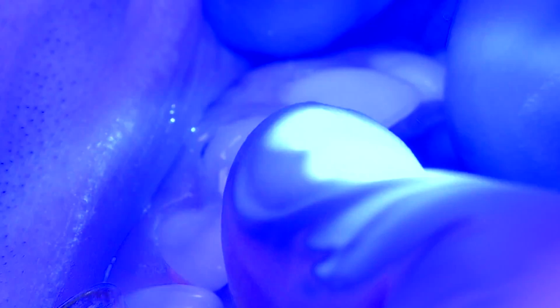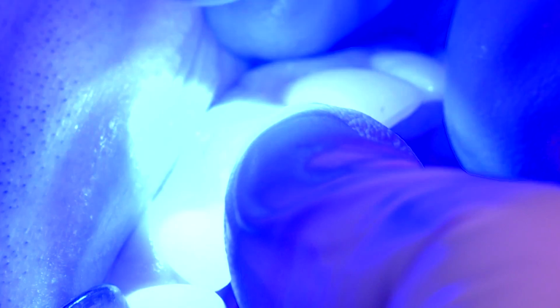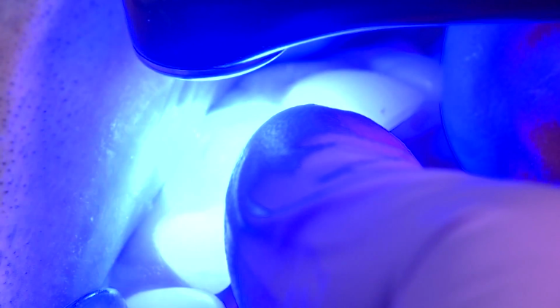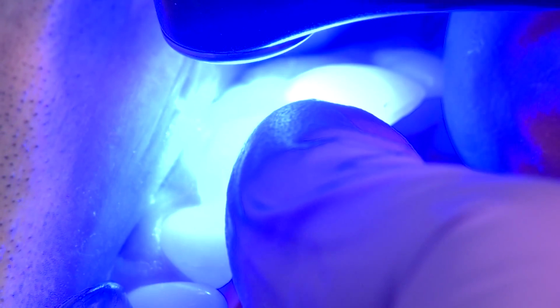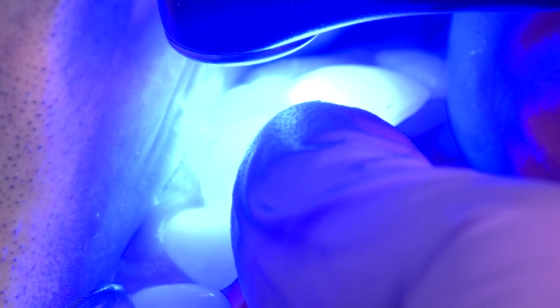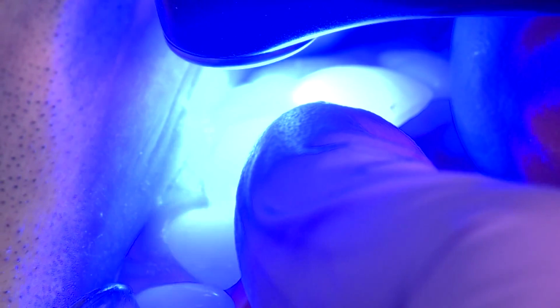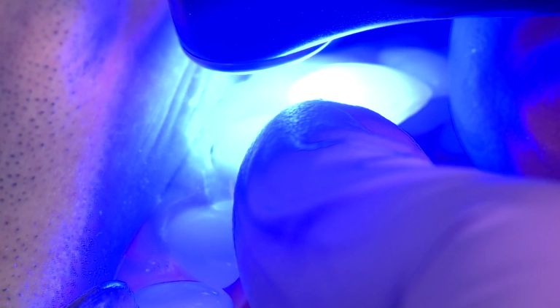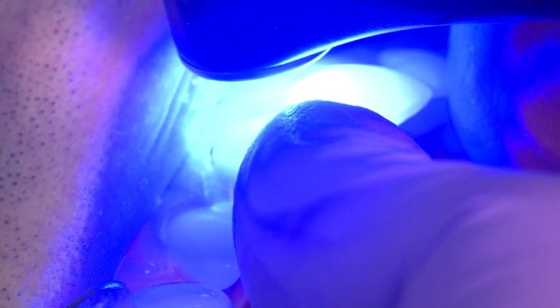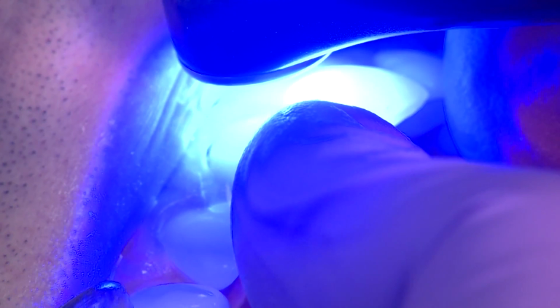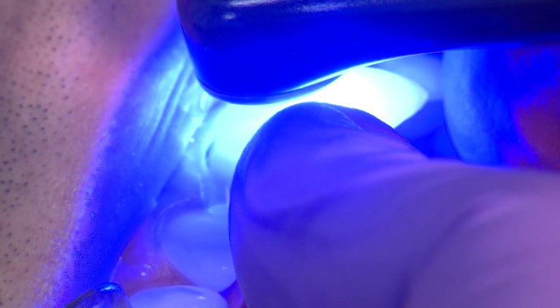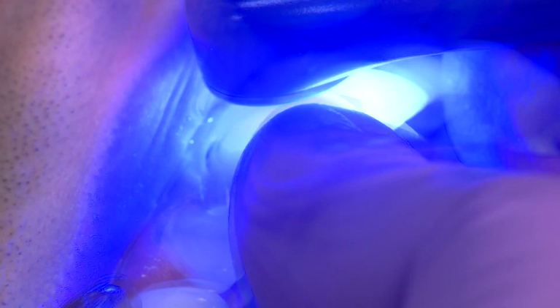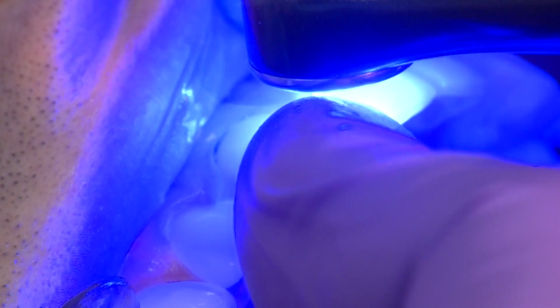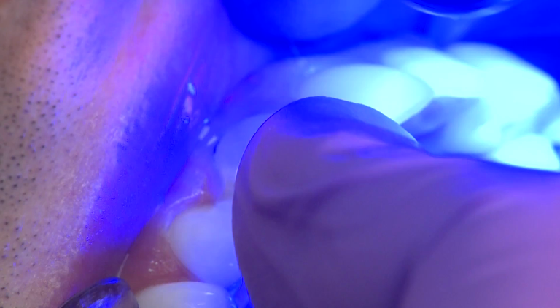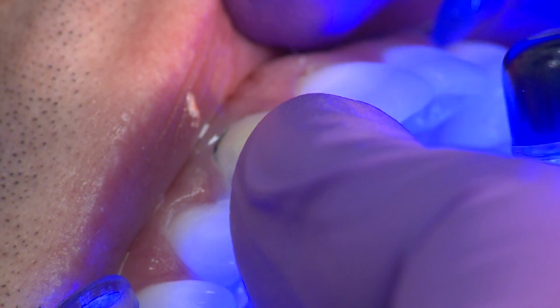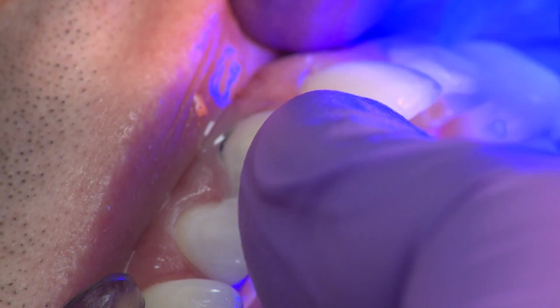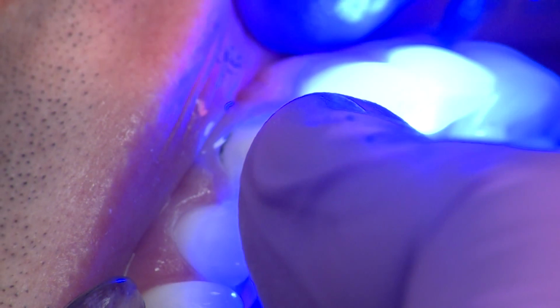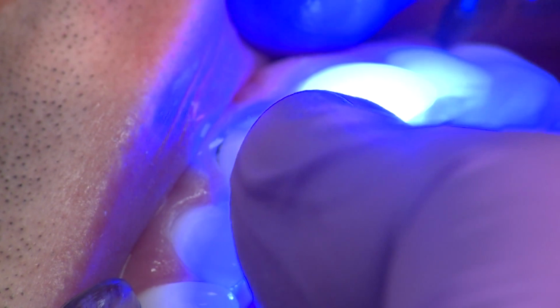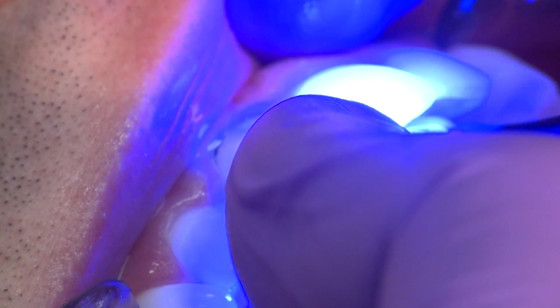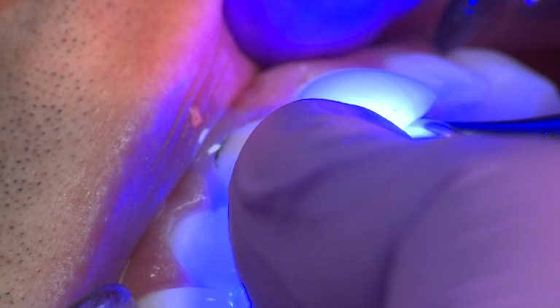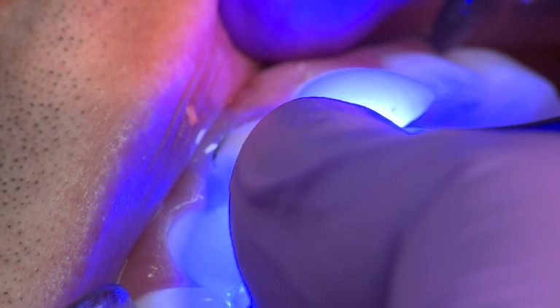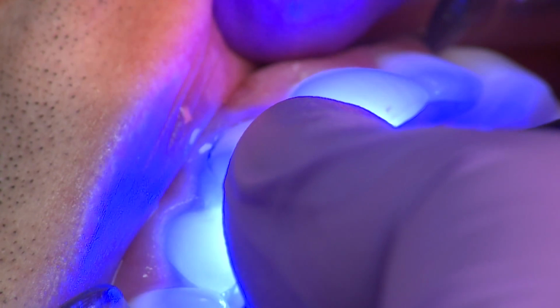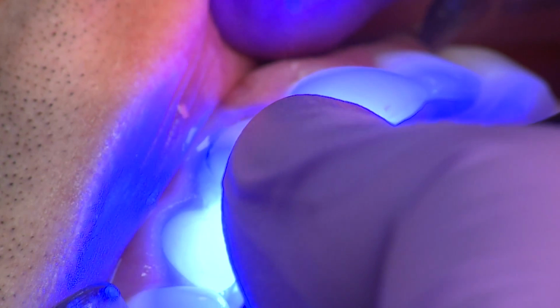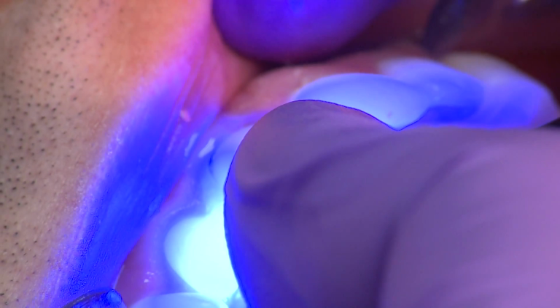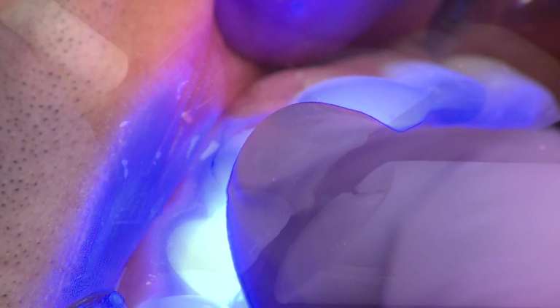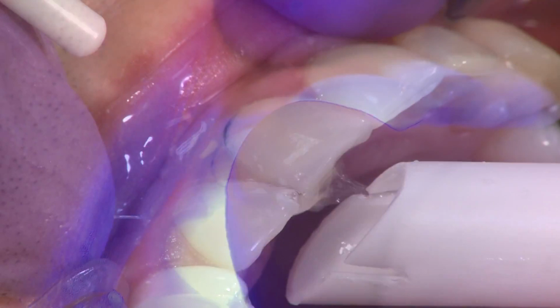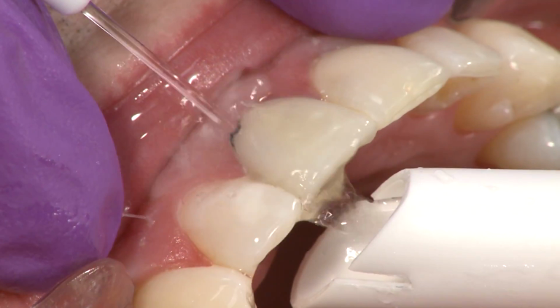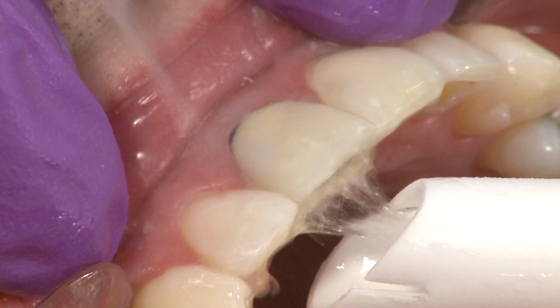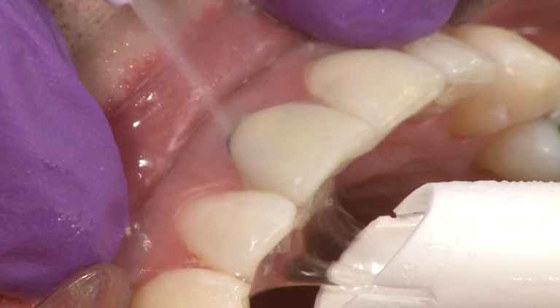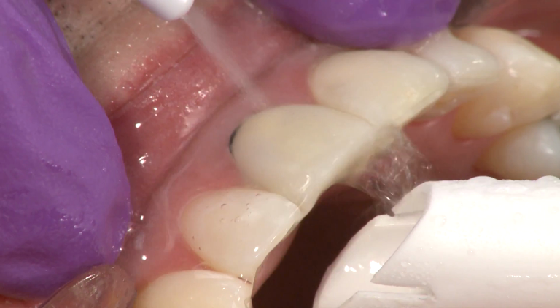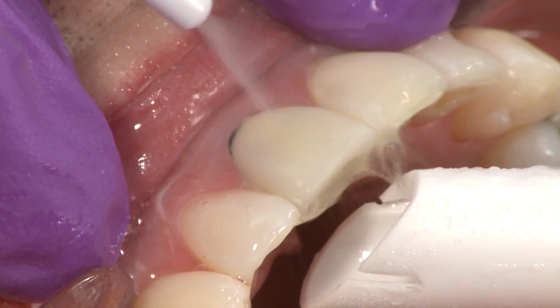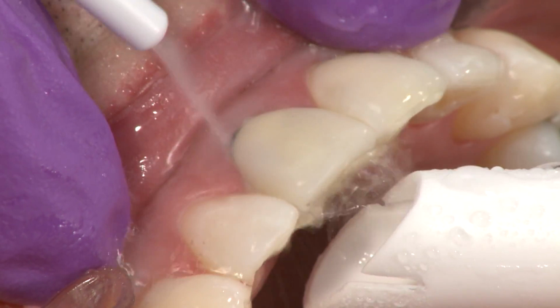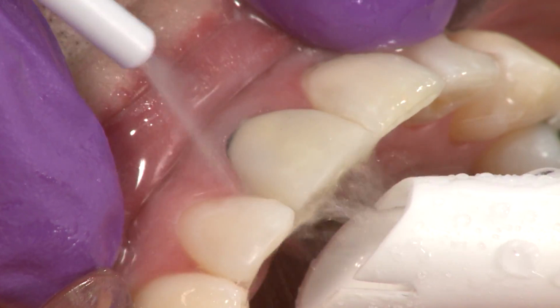Light cure with the Velo curing light for 10 seconds on standard power mode. Keep in mind, the curing light will not penetrate through opaceous or metal crowns. In these cases, Permaflow DC will chemically cure in 5 to 8 minutes.